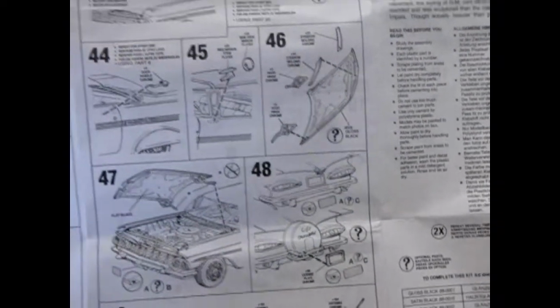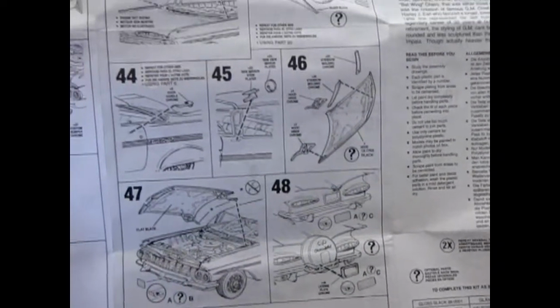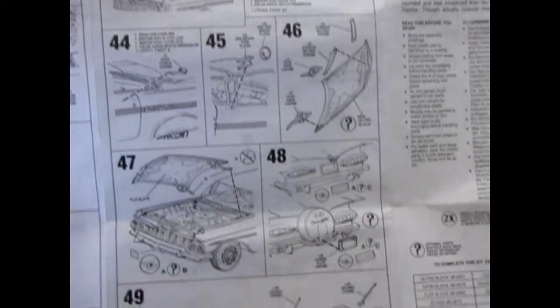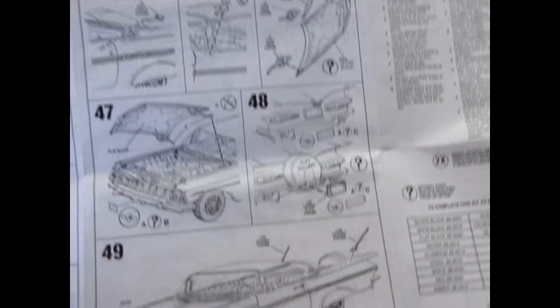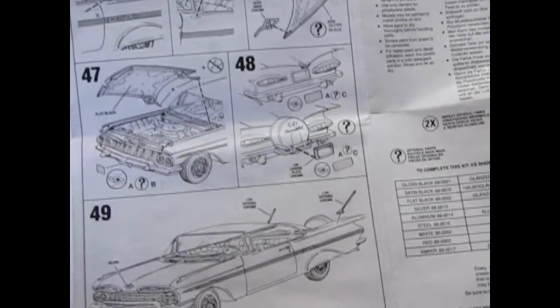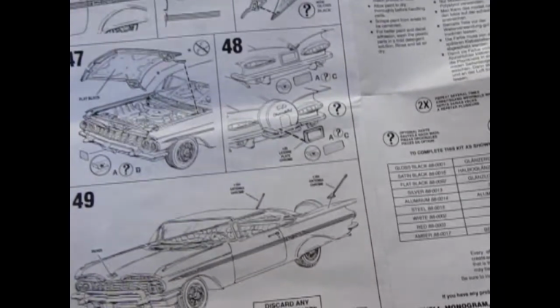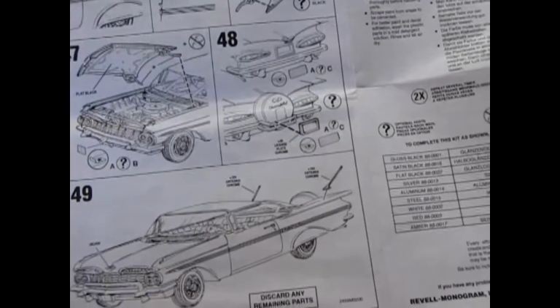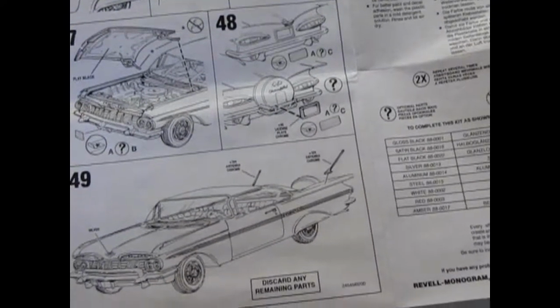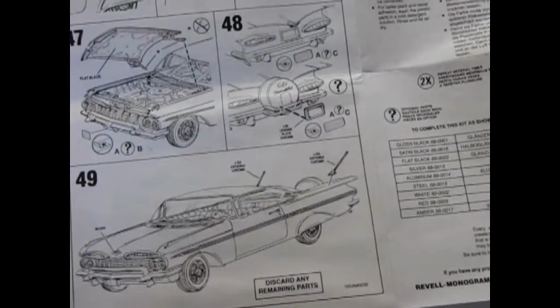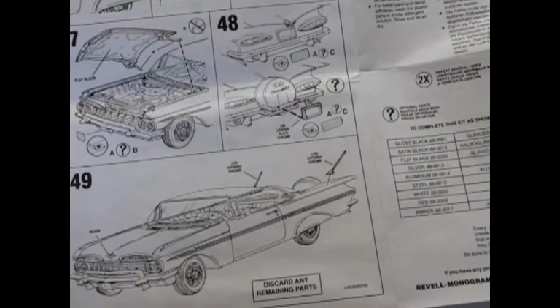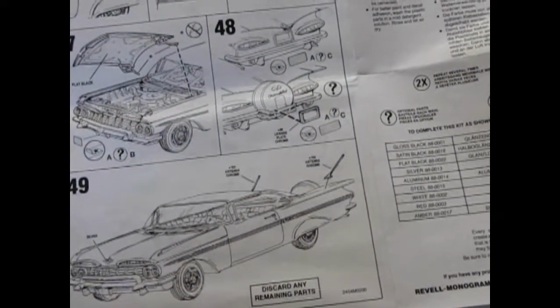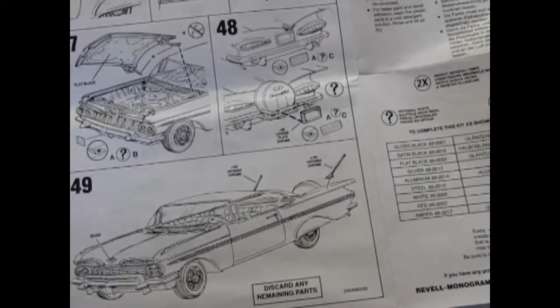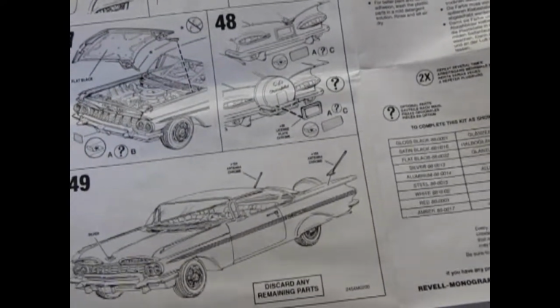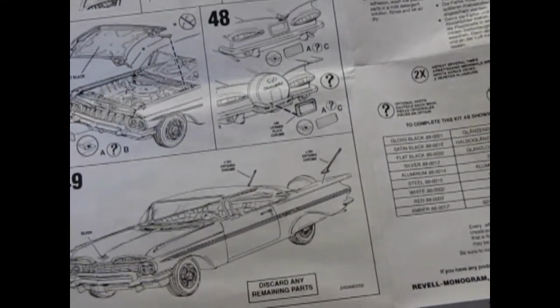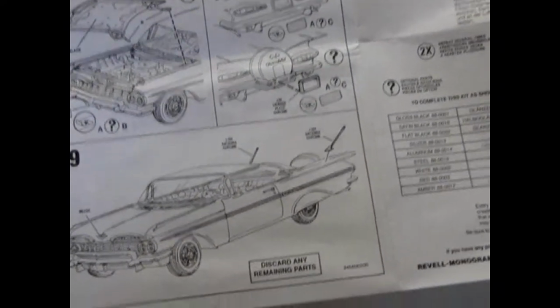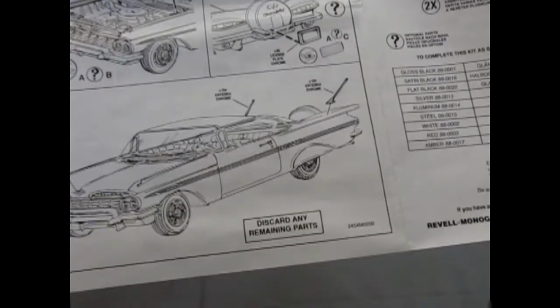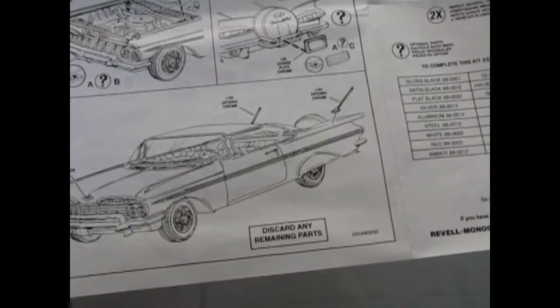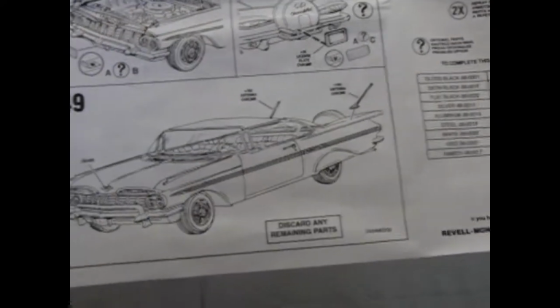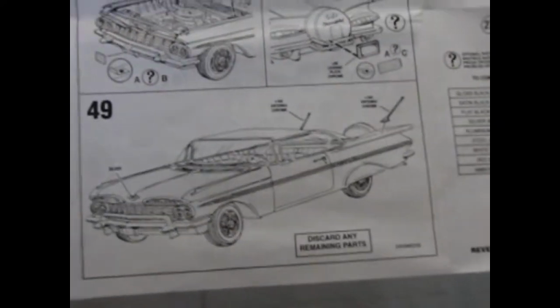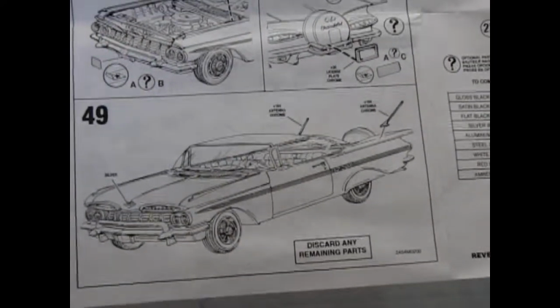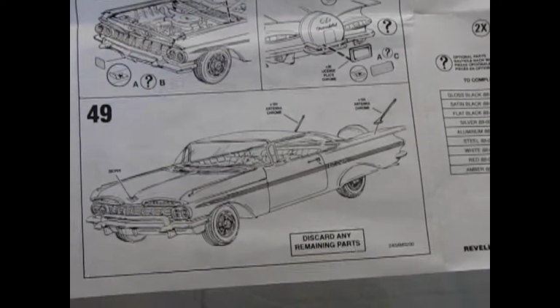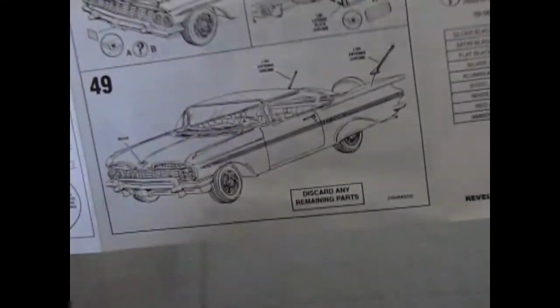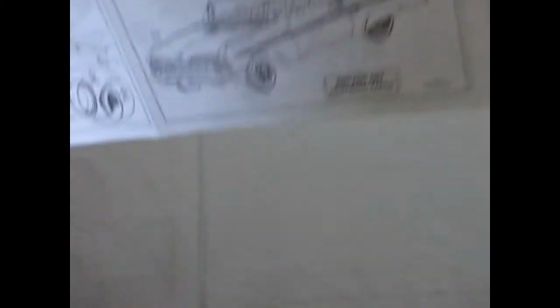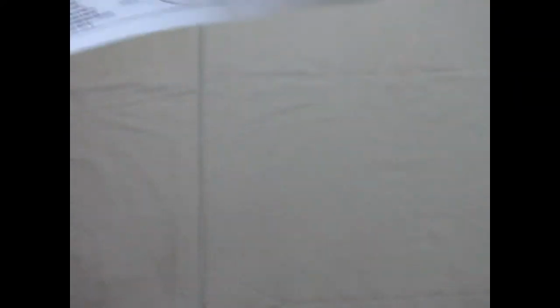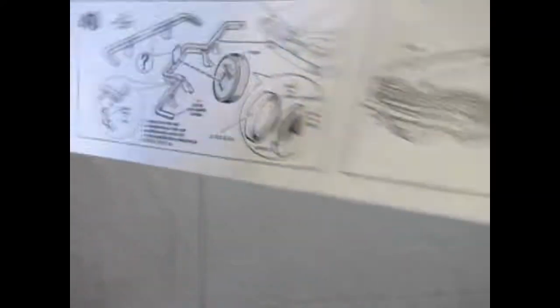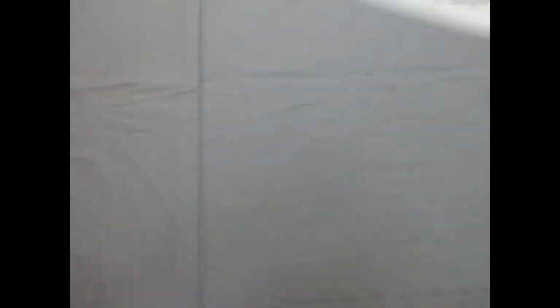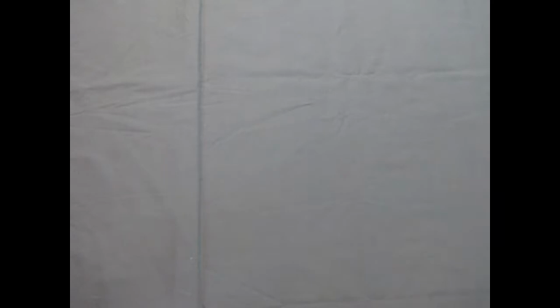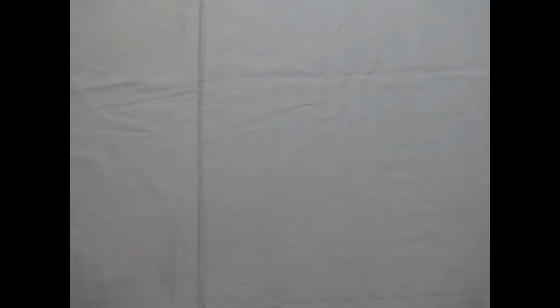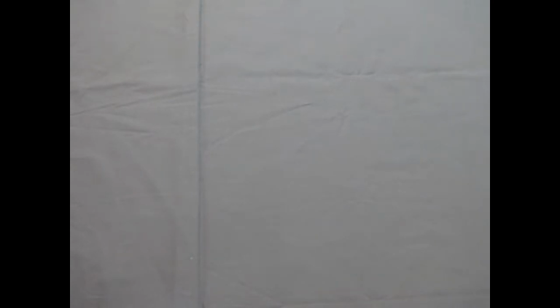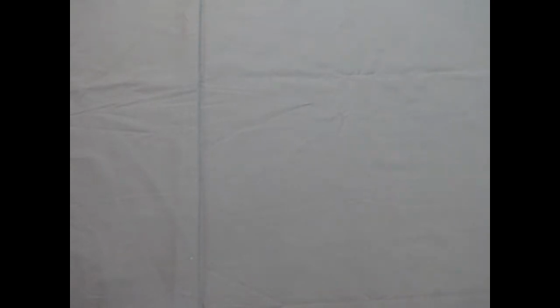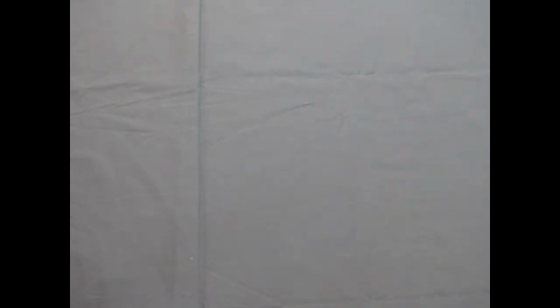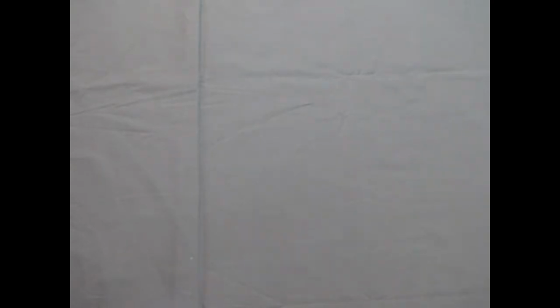And of course separate windshield wipers and an operating hood — very many cool things. It says 'discard any remaining parts,' but as a customizing model kit type of guy, you know you never discard anything.